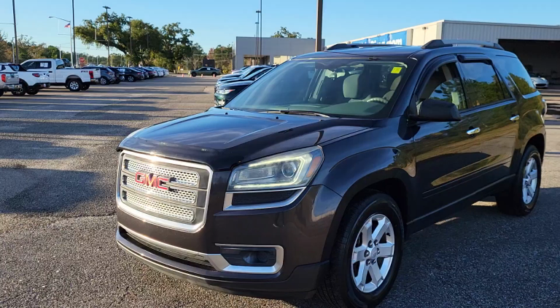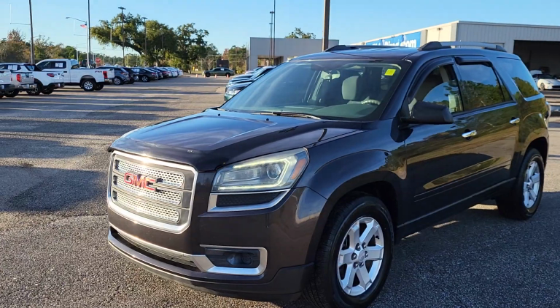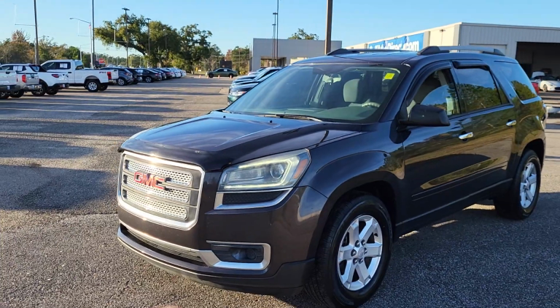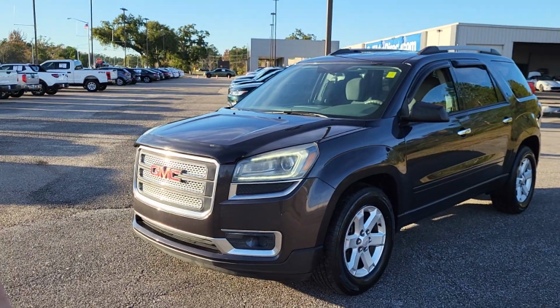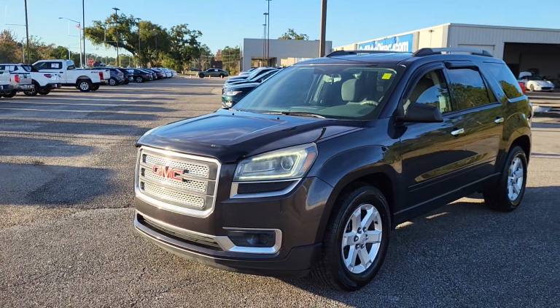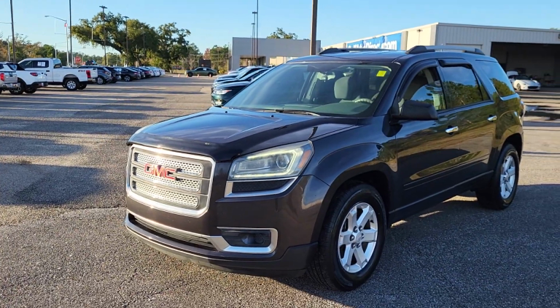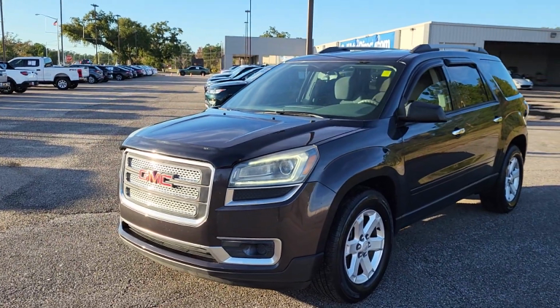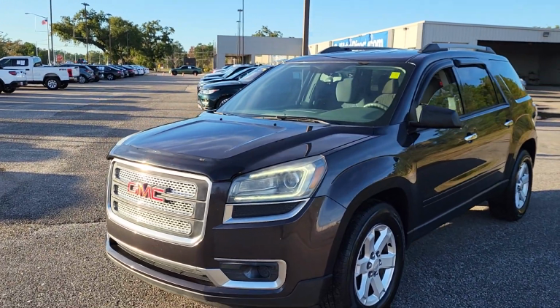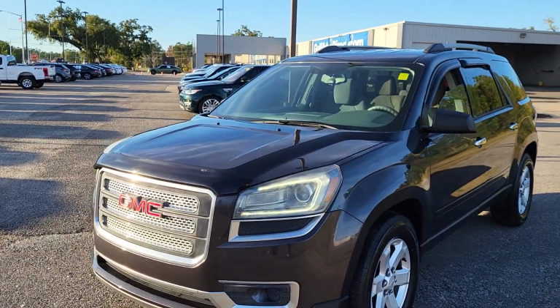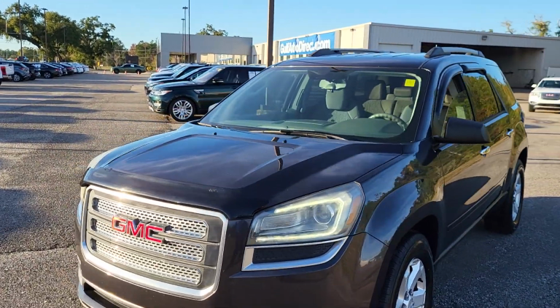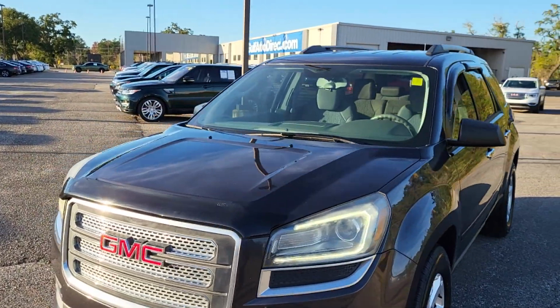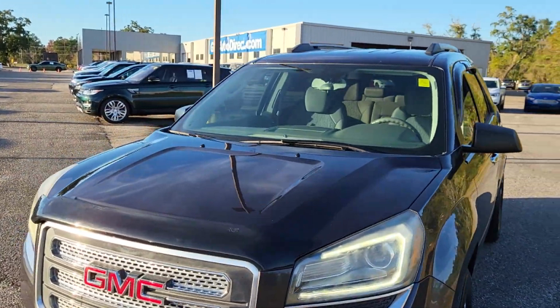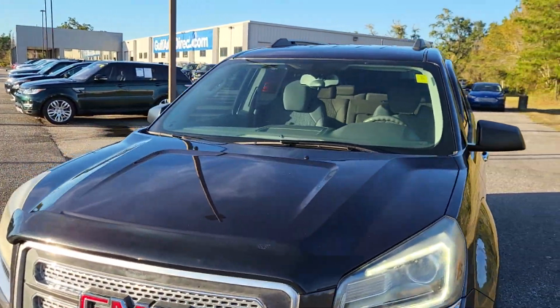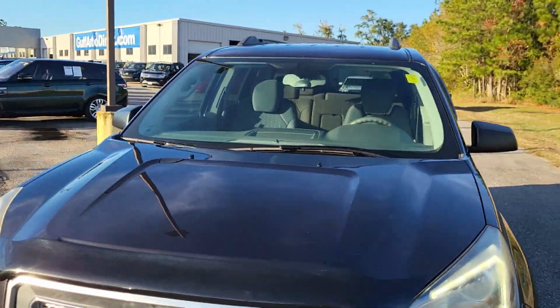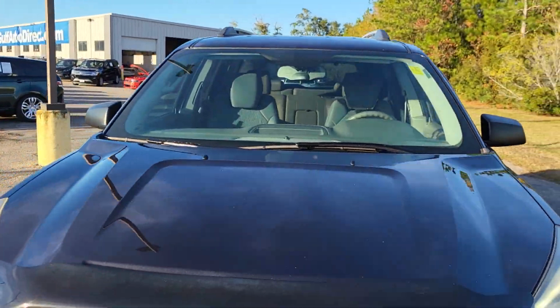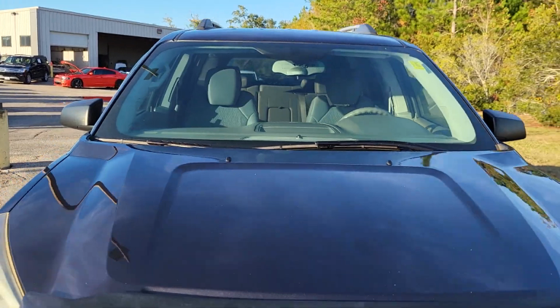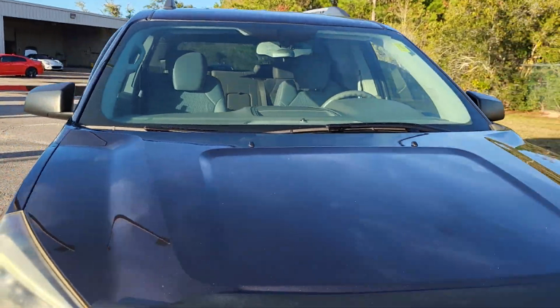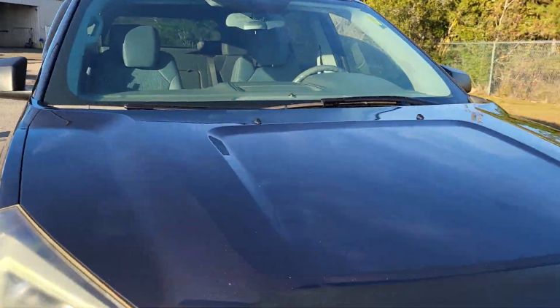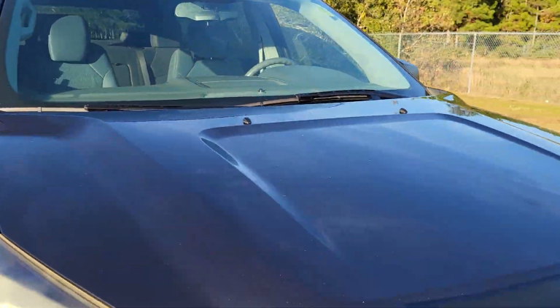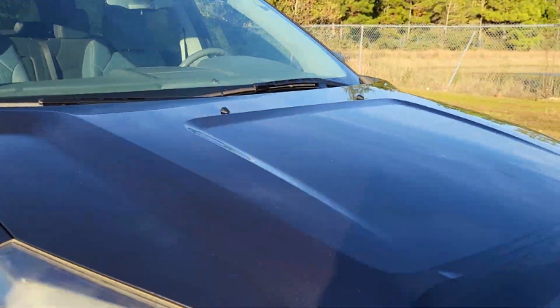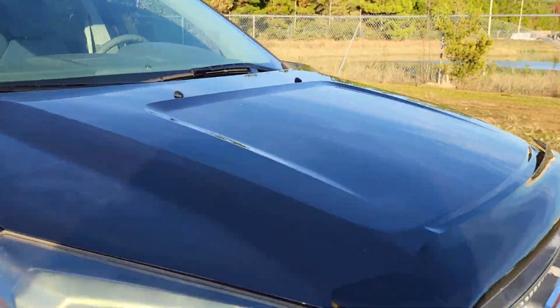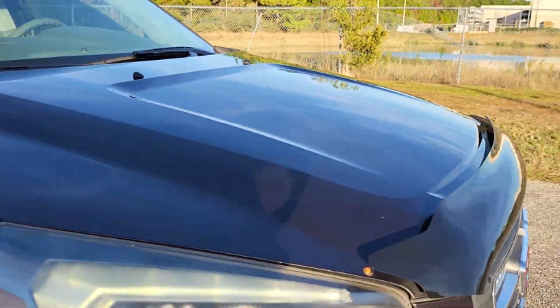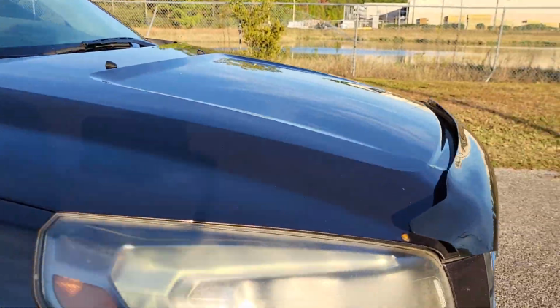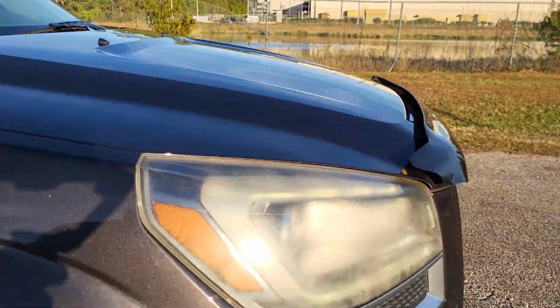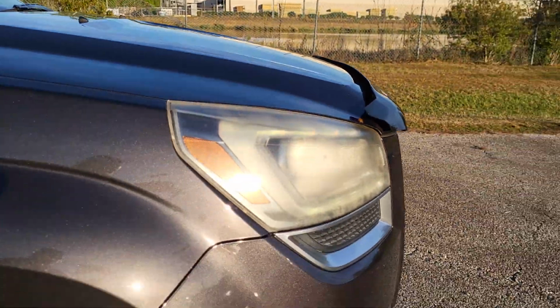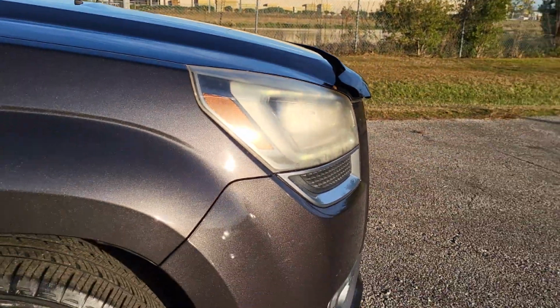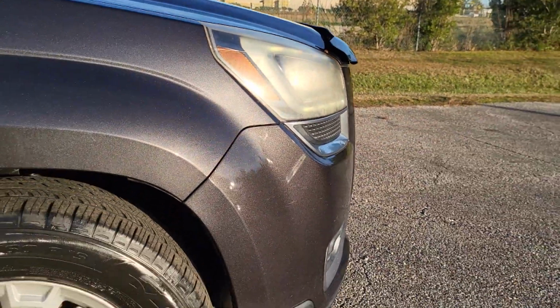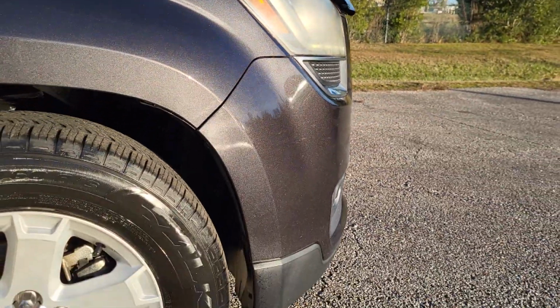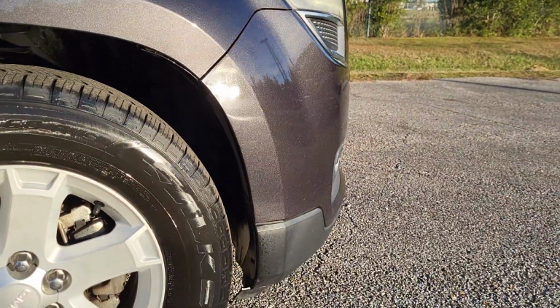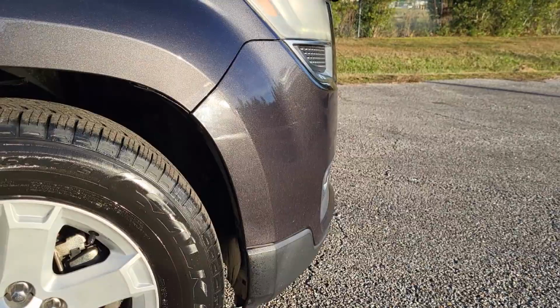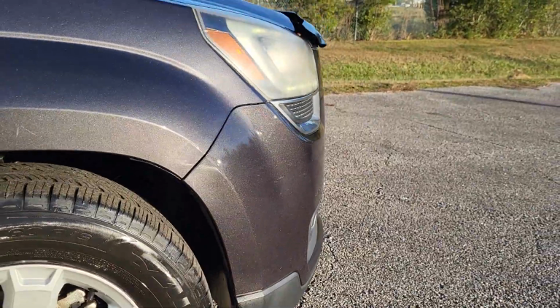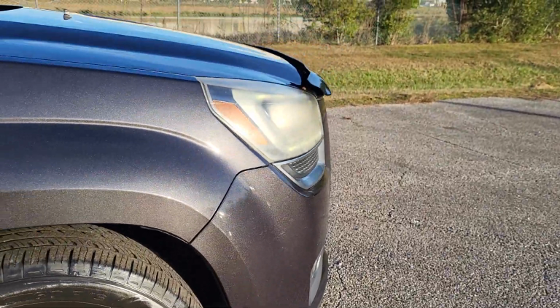As you can see, it's gray in color. It has right at about 114,000 miles on it. I wanted to get up close to this because it is gray — it has like a little blue tint to it a little bit.